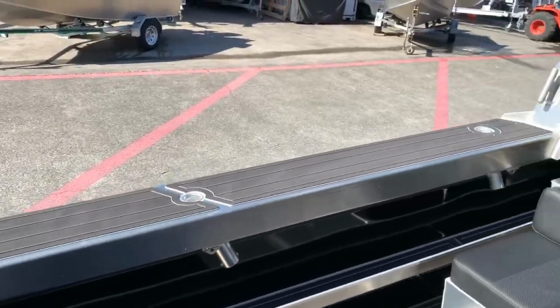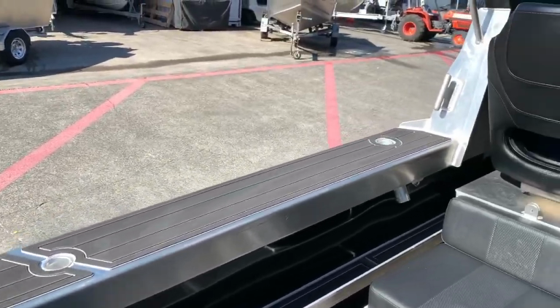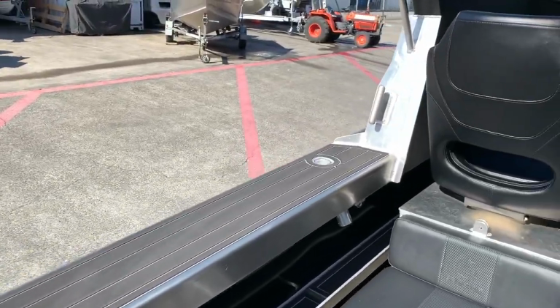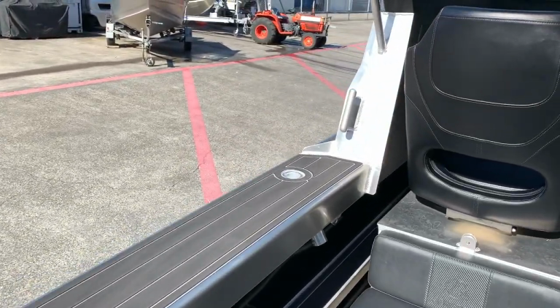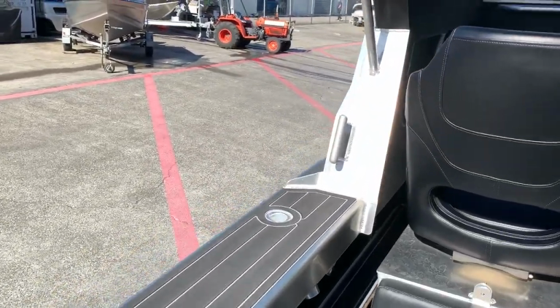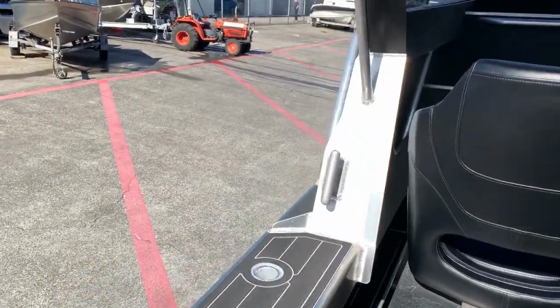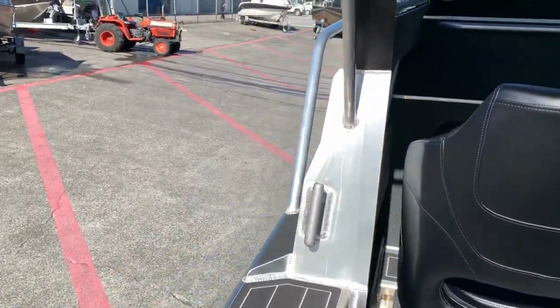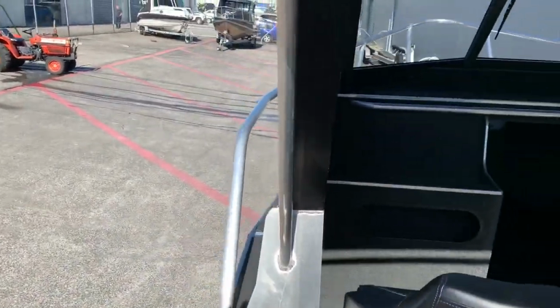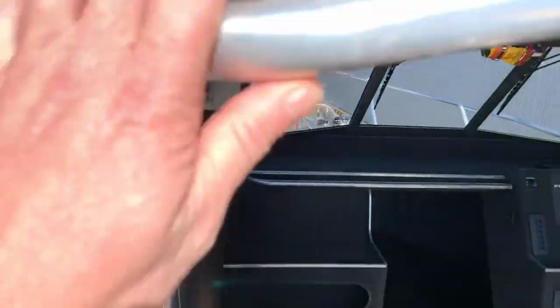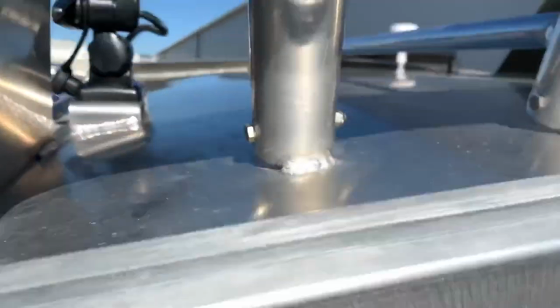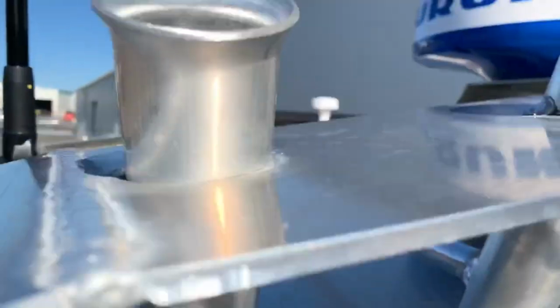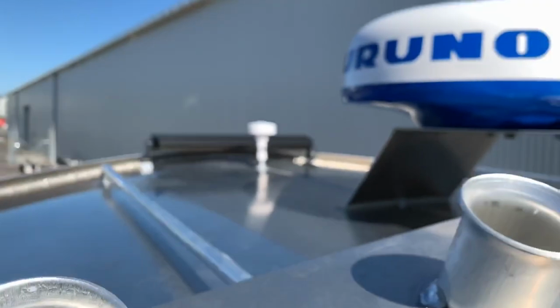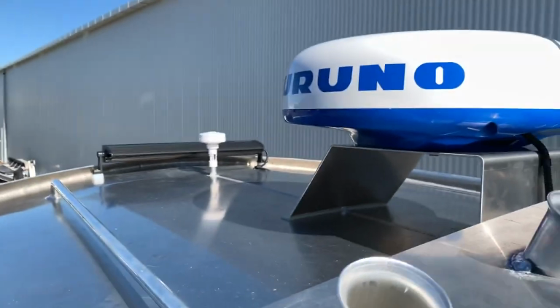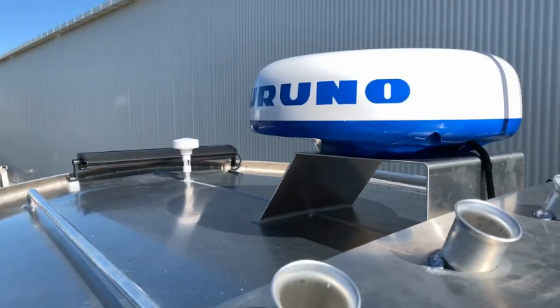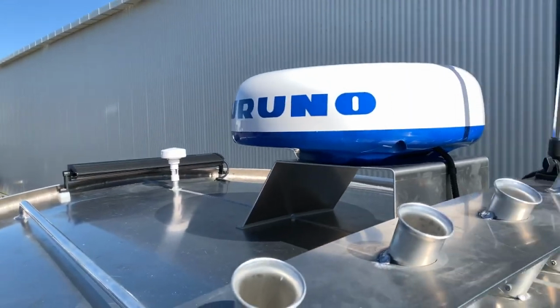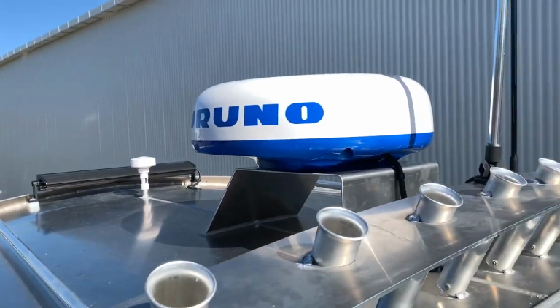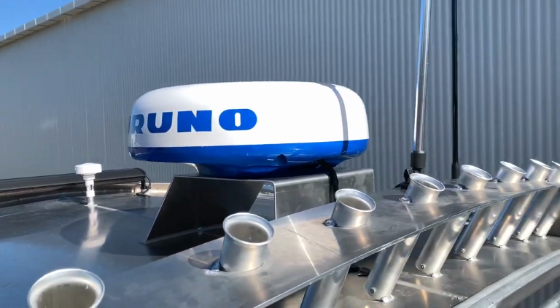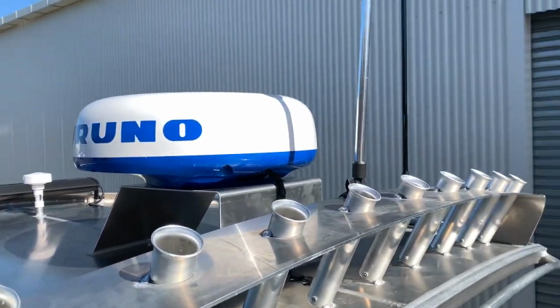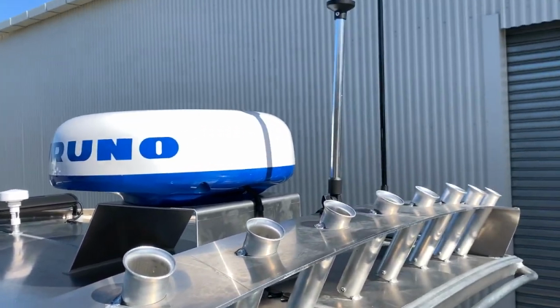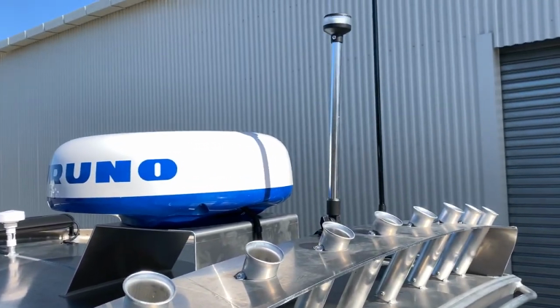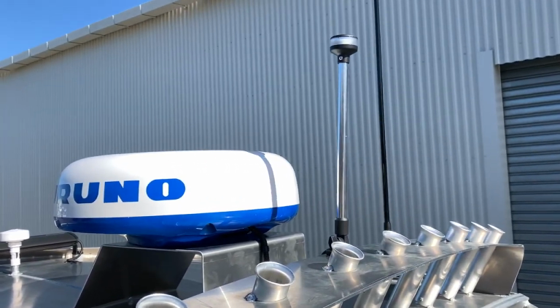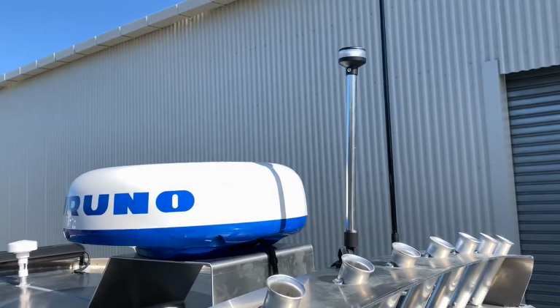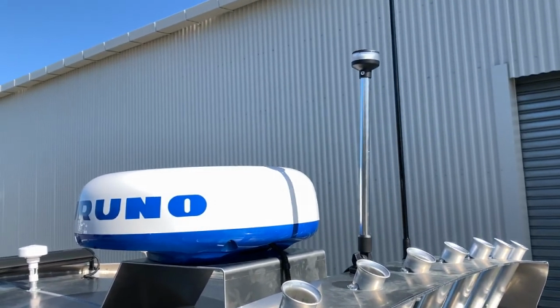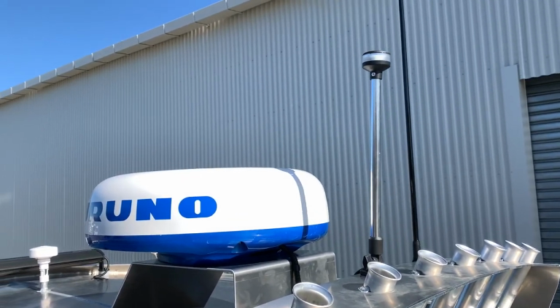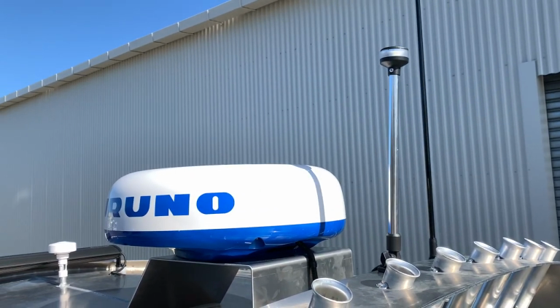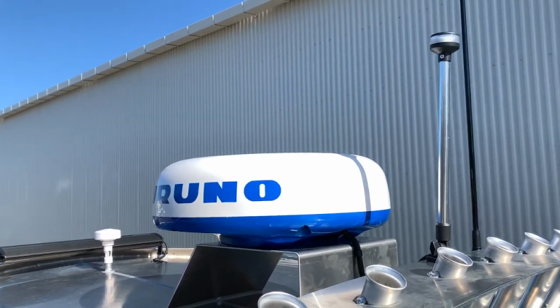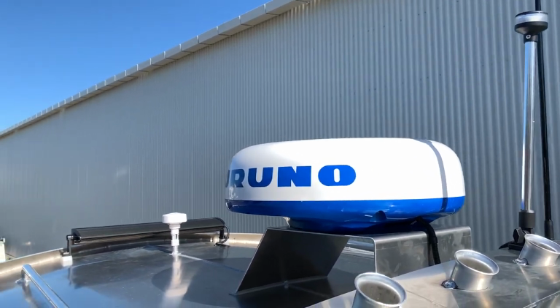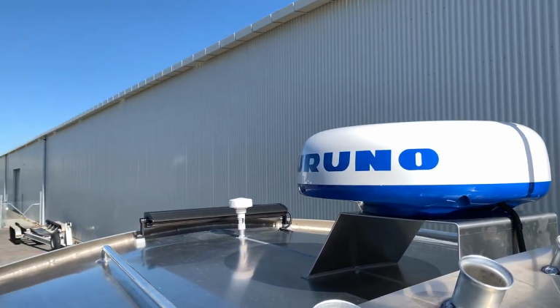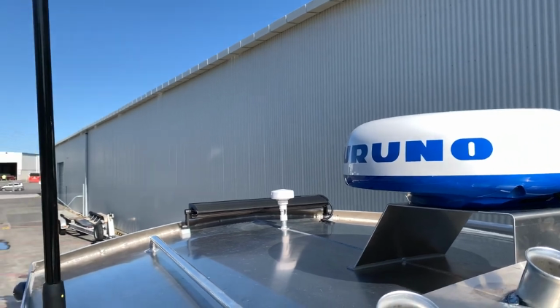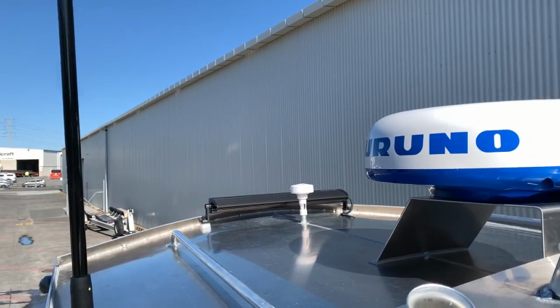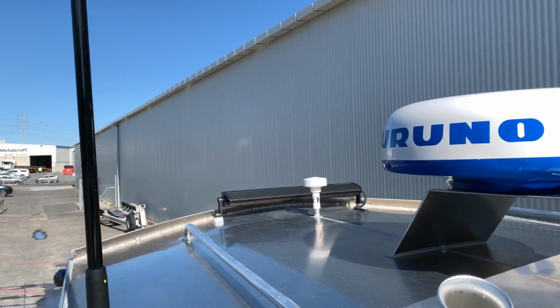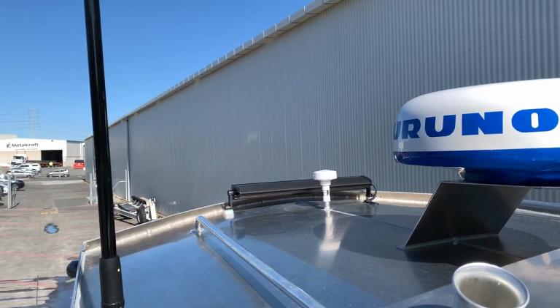Up the top we have the Furuno radar, GME VHF and FM aerials, and also a light bar as well.